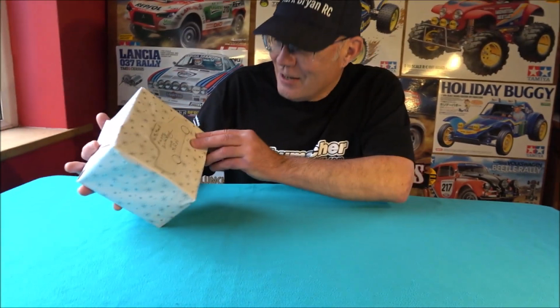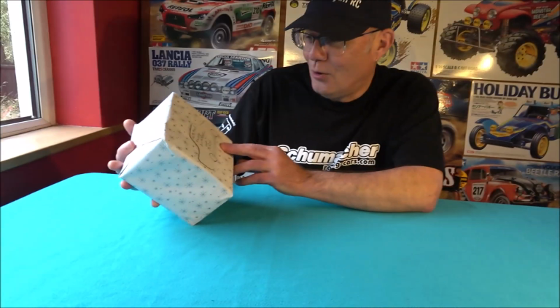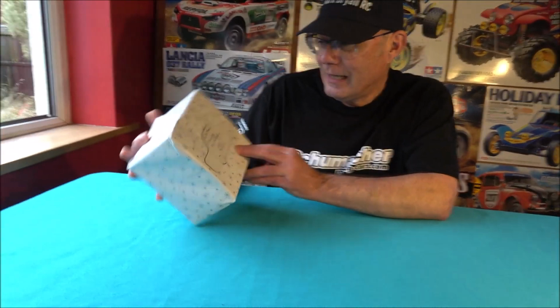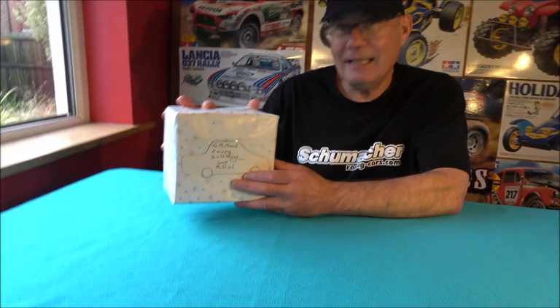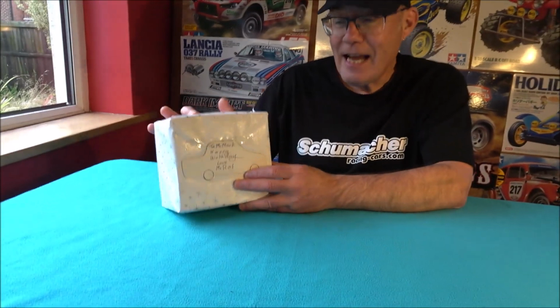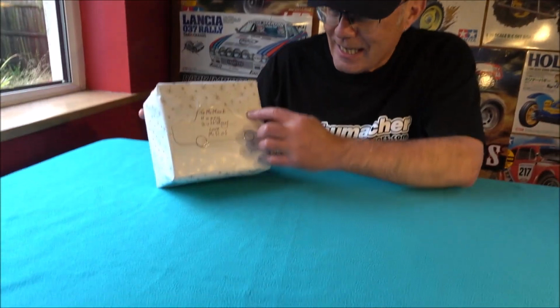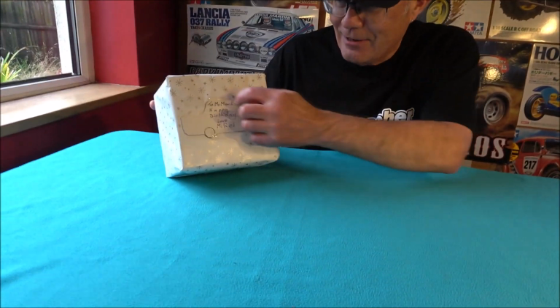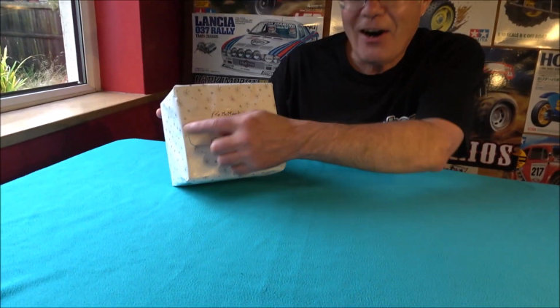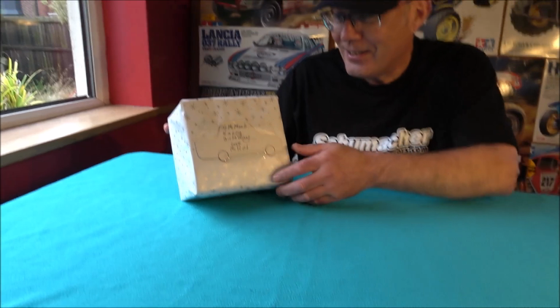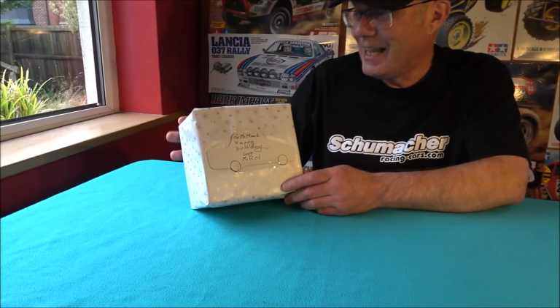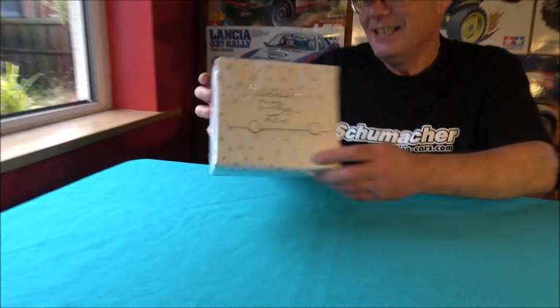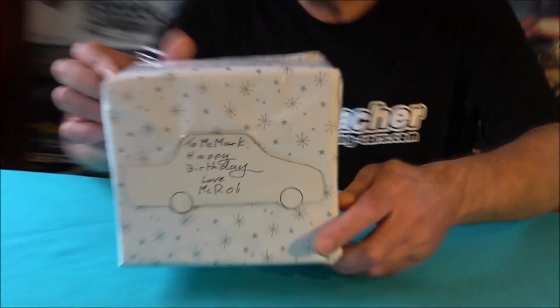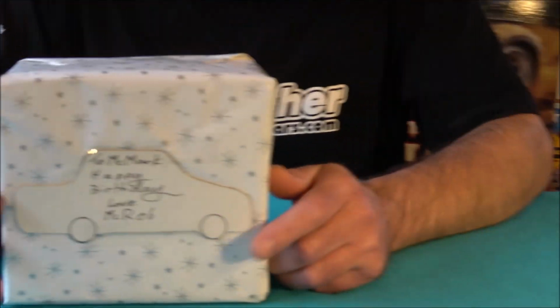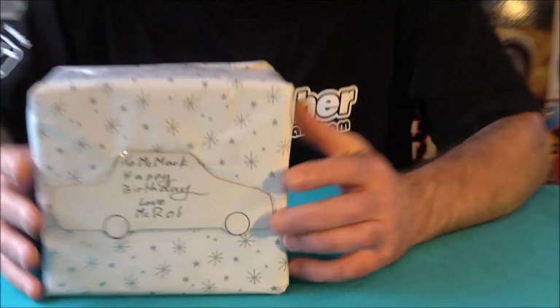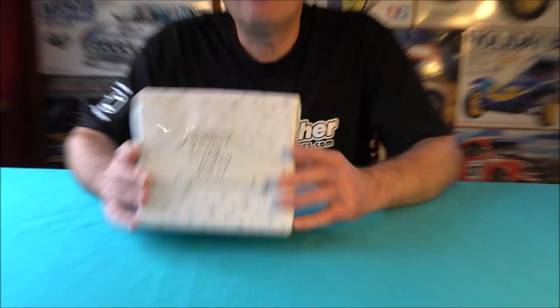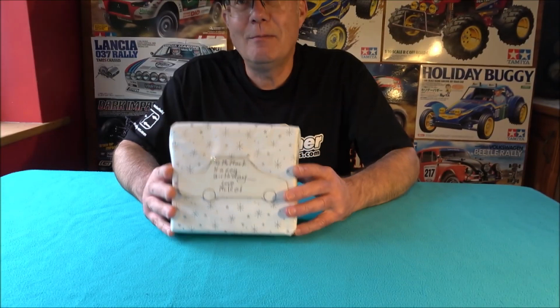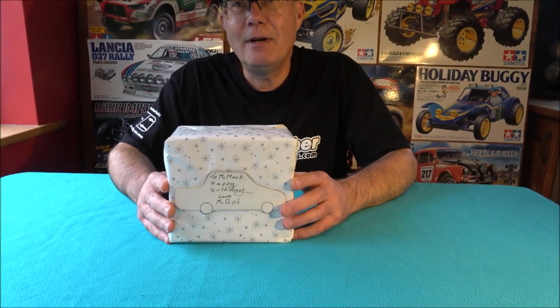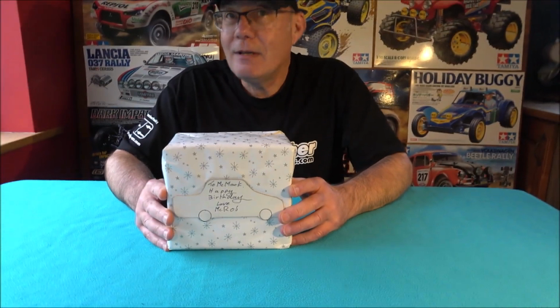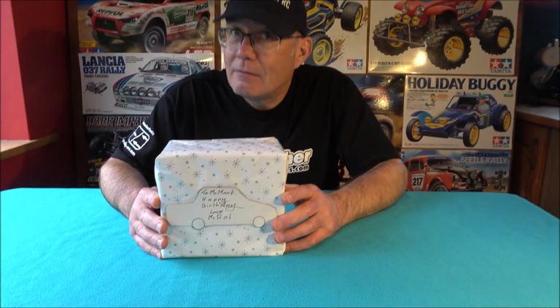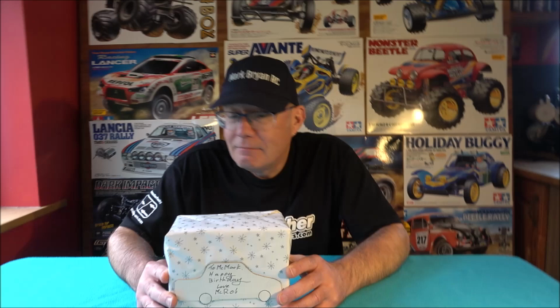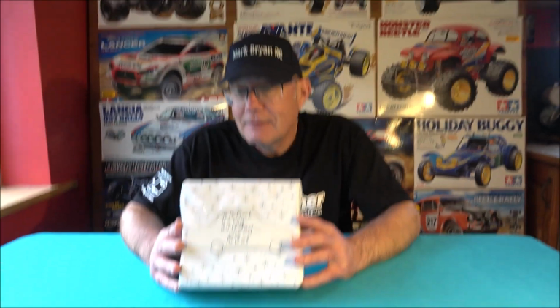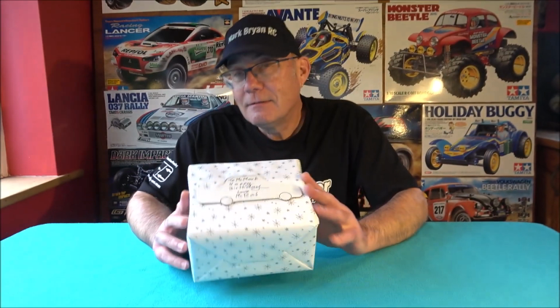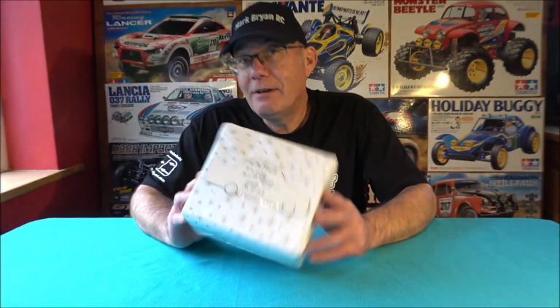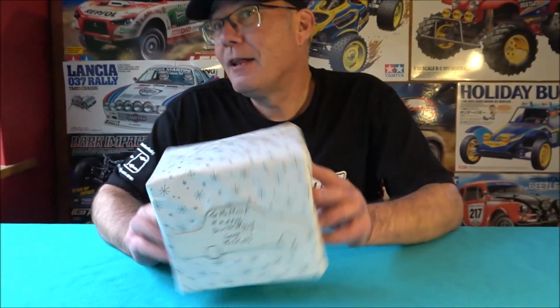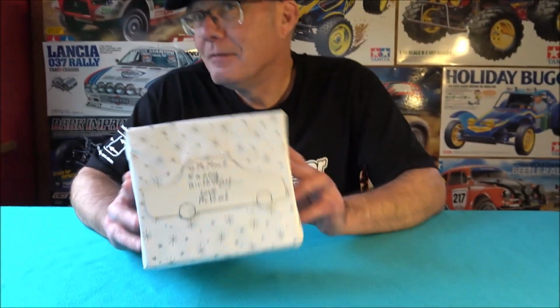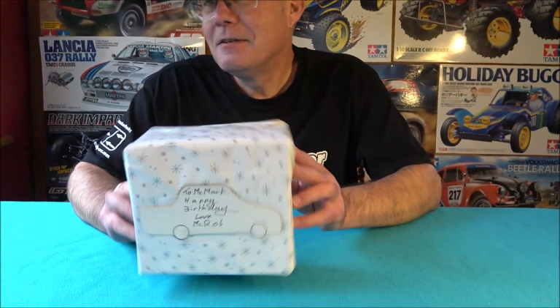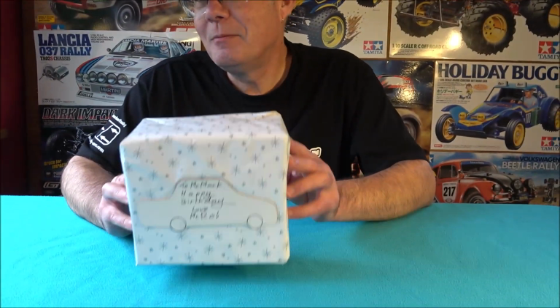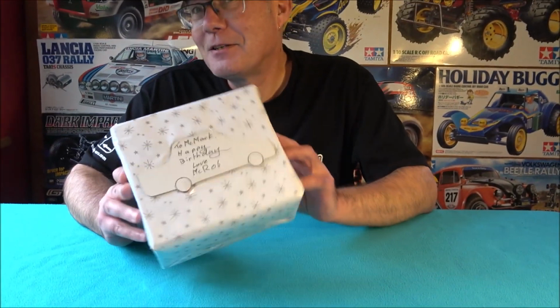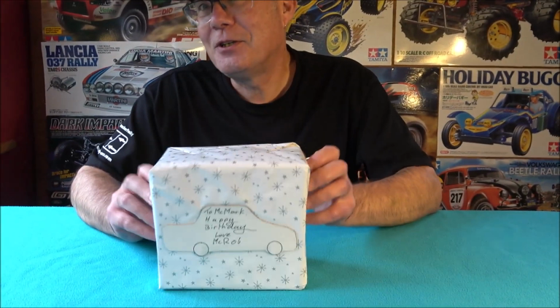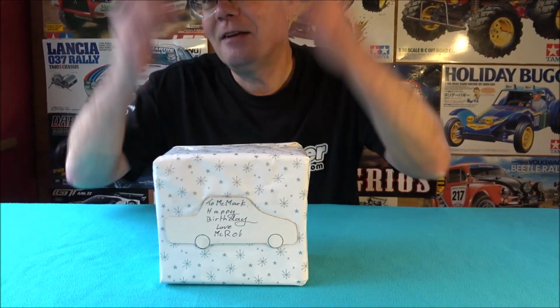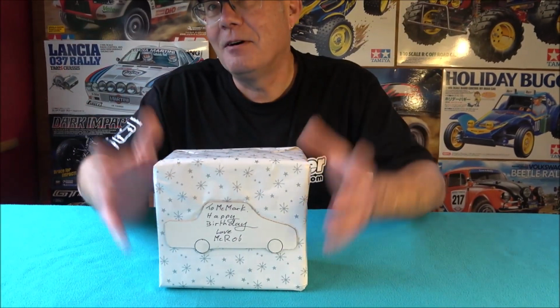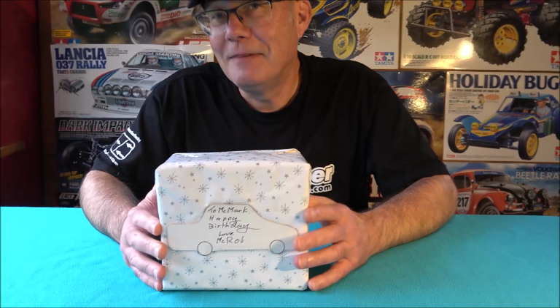With my own hand-made wrapping... look at that, it's got a little car on it, look at that. So, you said you want me to open it on camera then, don't you? I did say that, yes. Is there any reason for that, Rob? Because I think... Is someone going to shoot out? No, no, no.